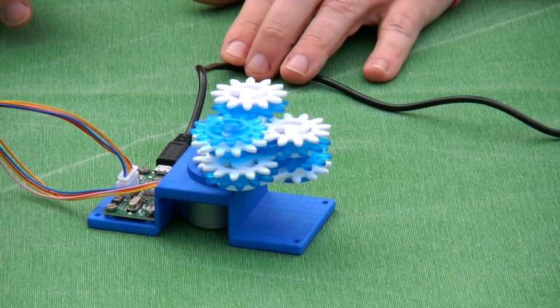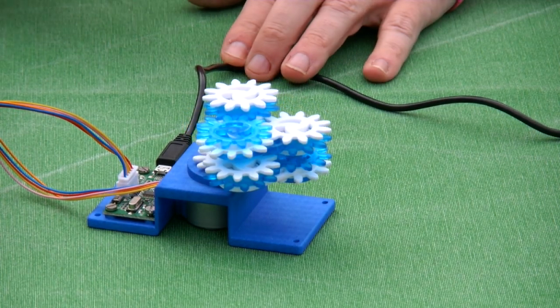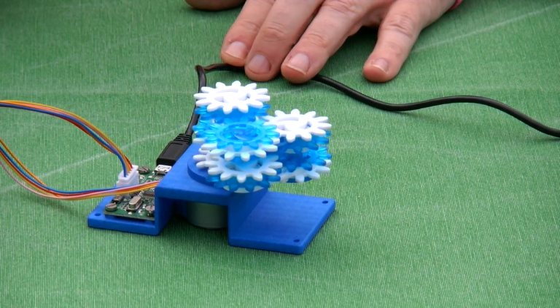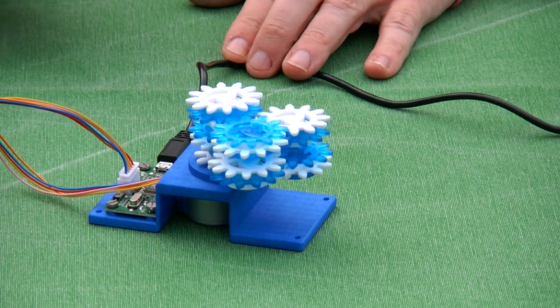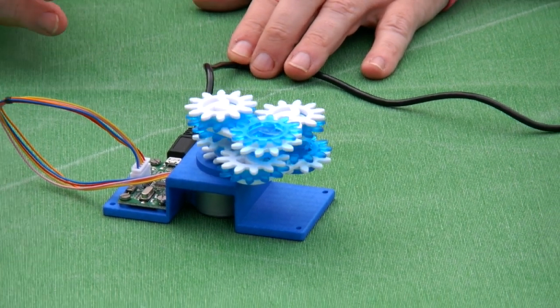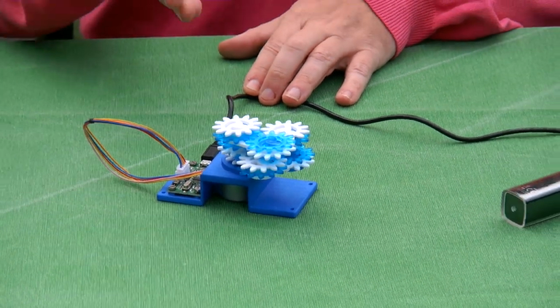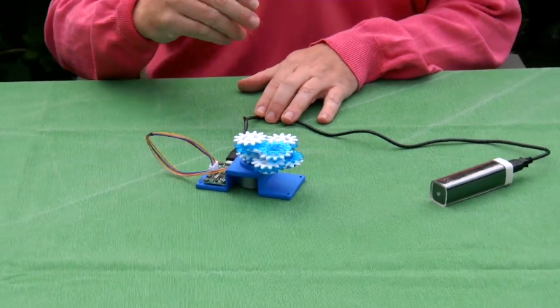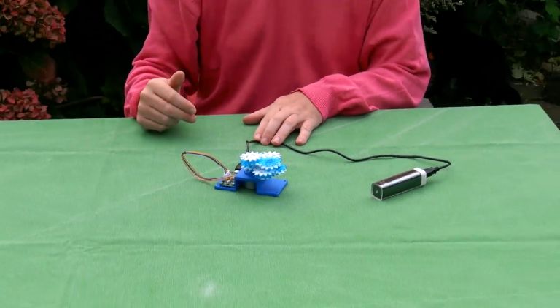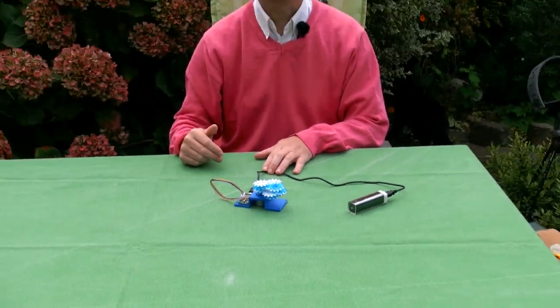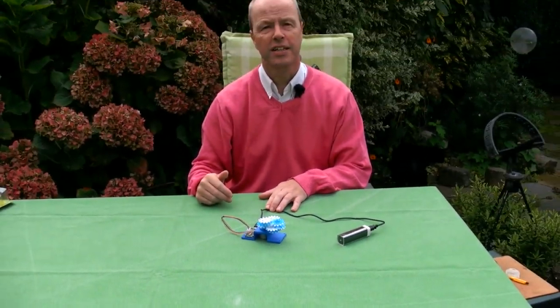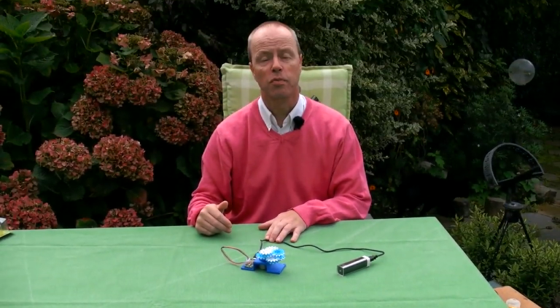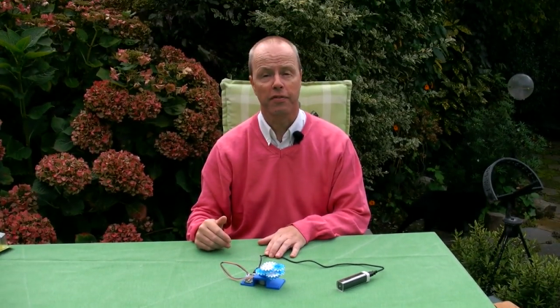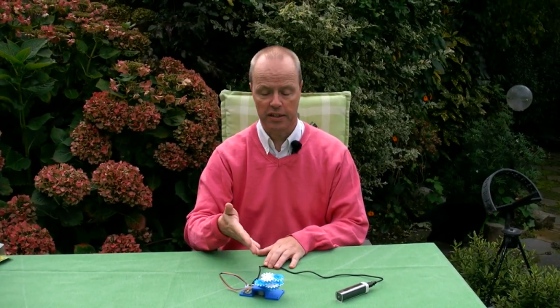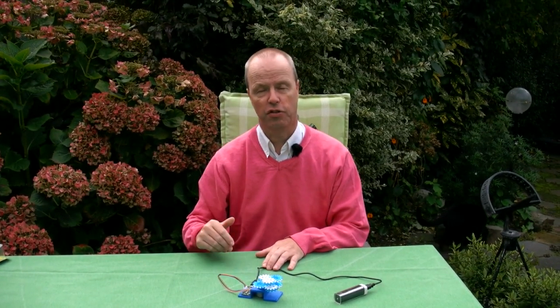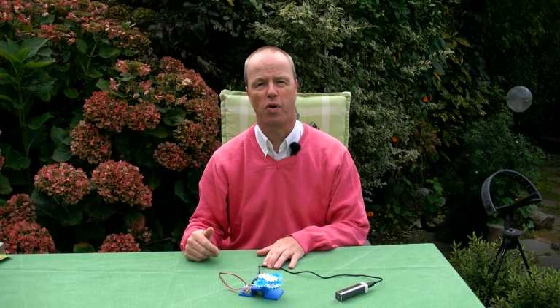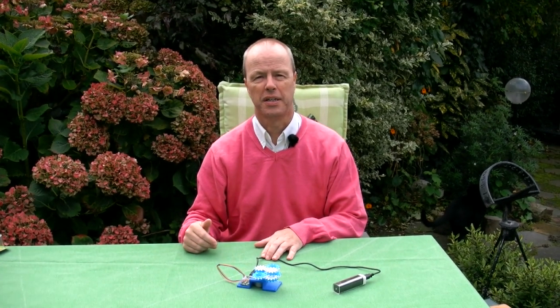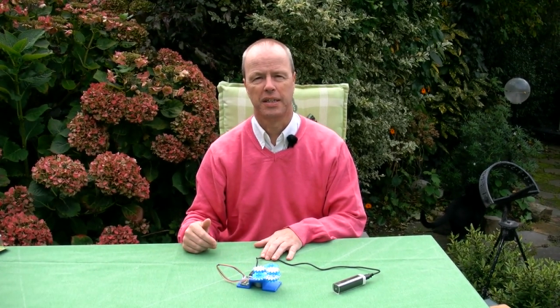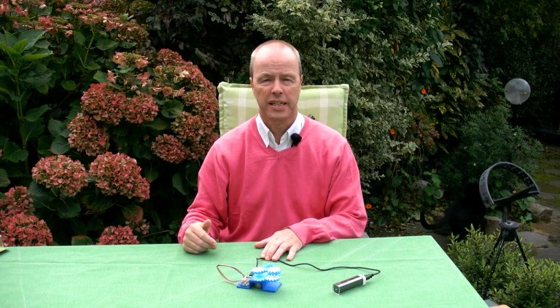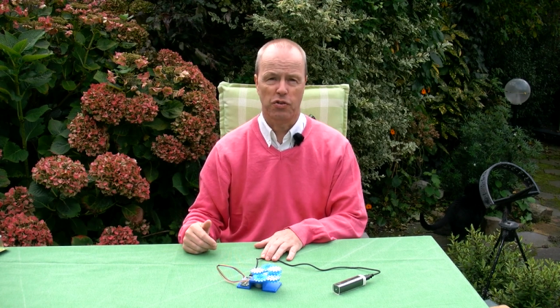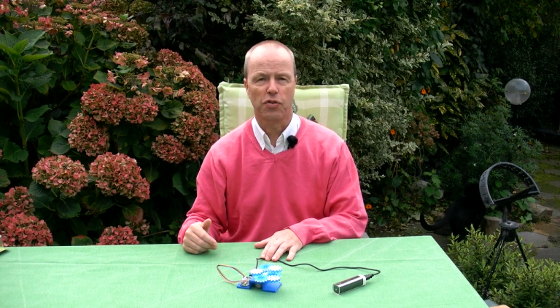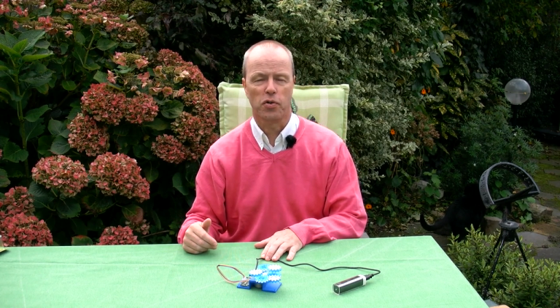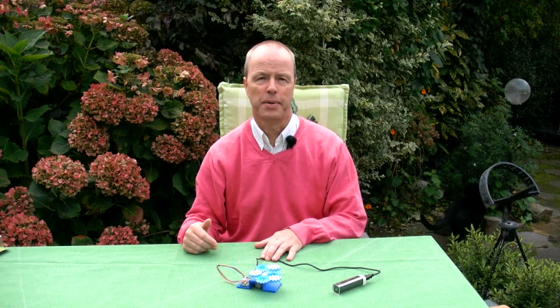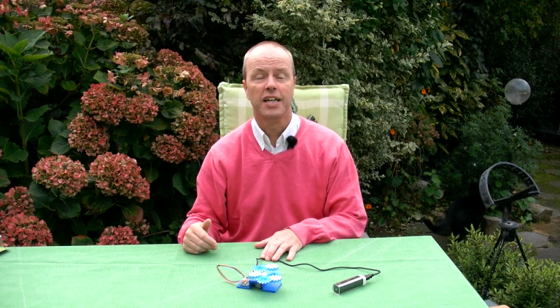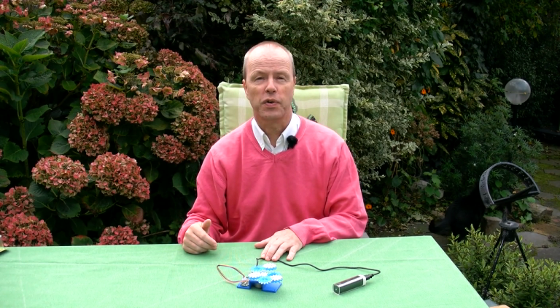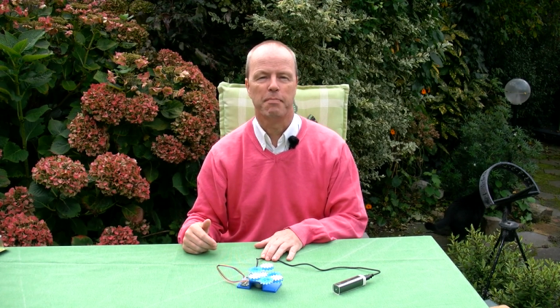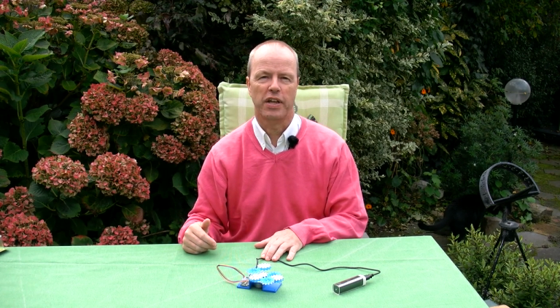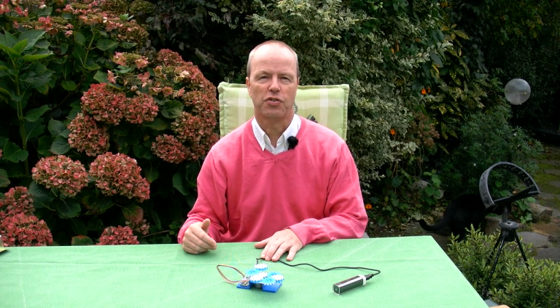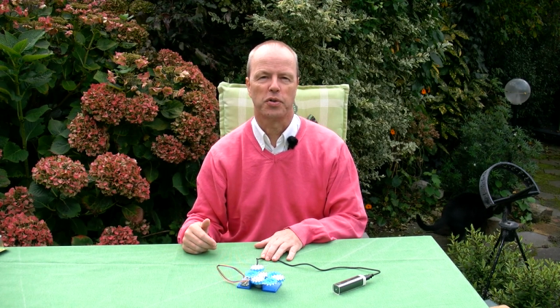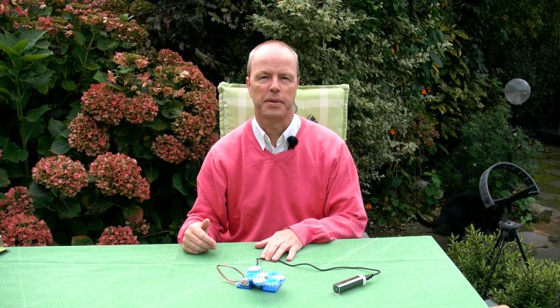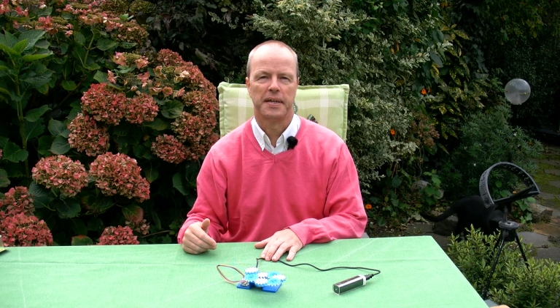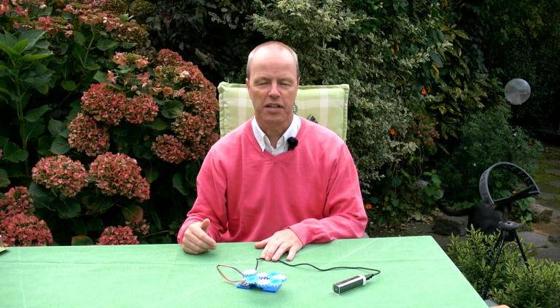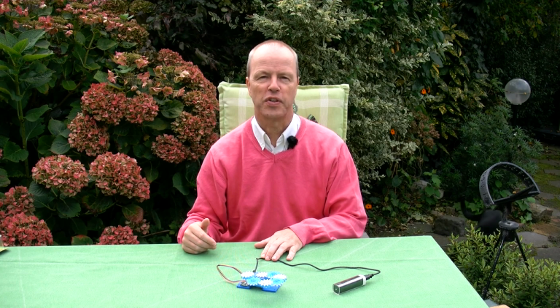My question to you is about the fact that you may have seen this before — it was the original prototype. What was the name of that original prototype? Thank you for watching.